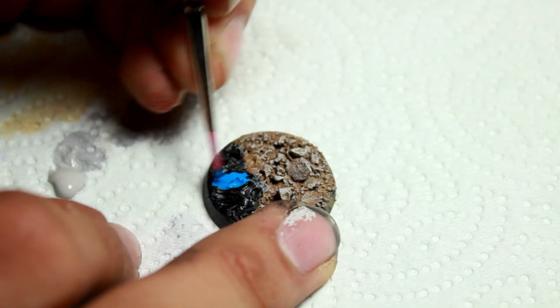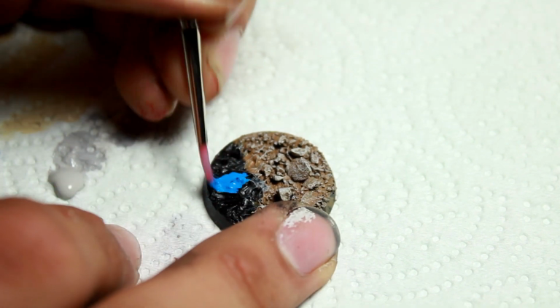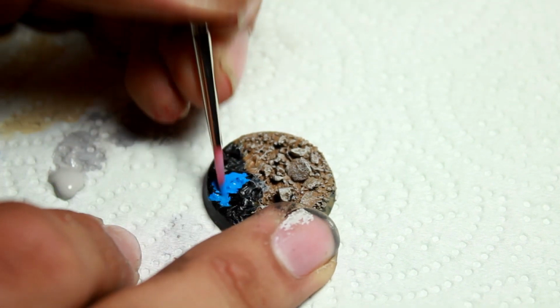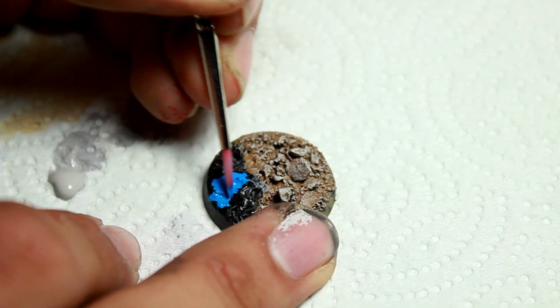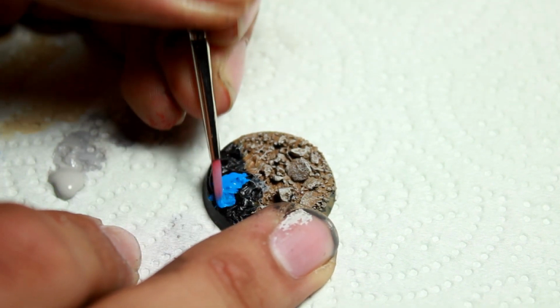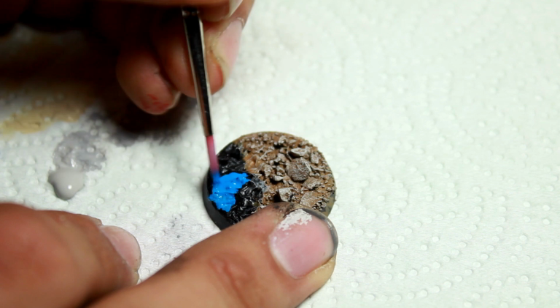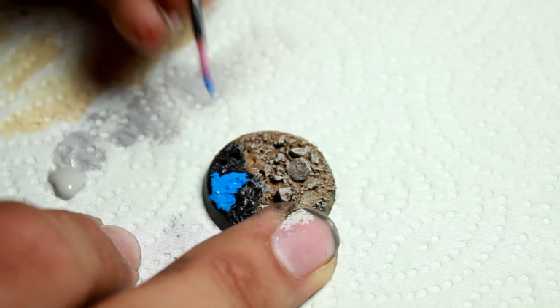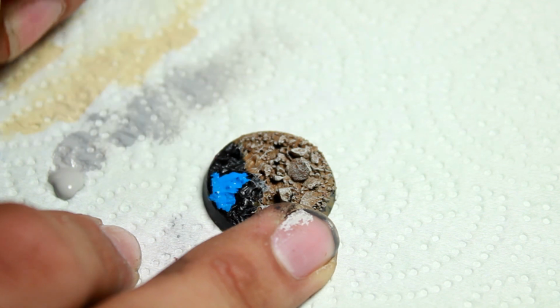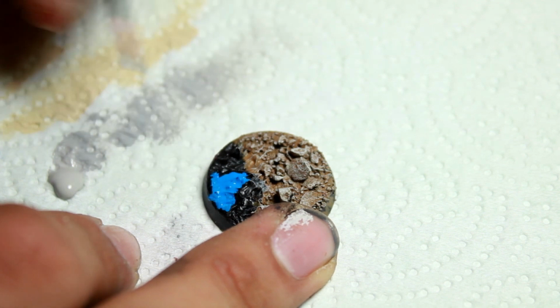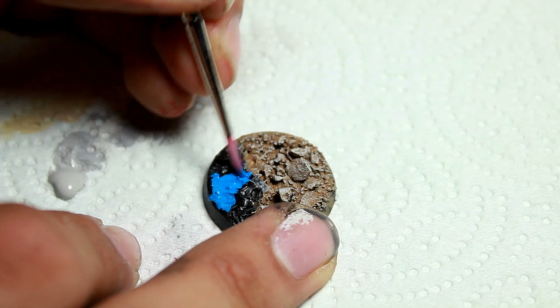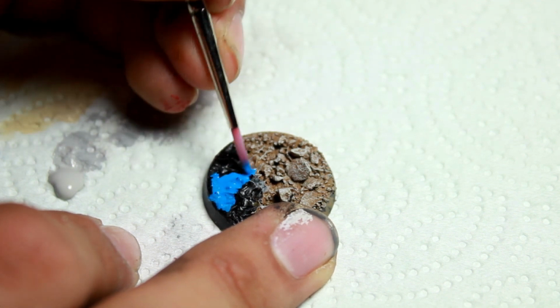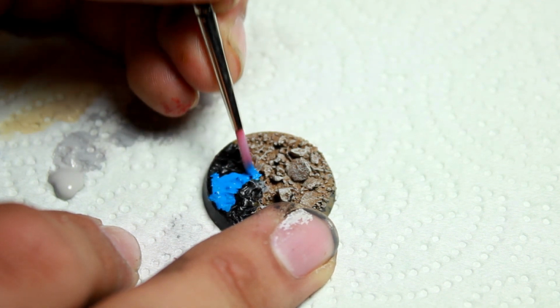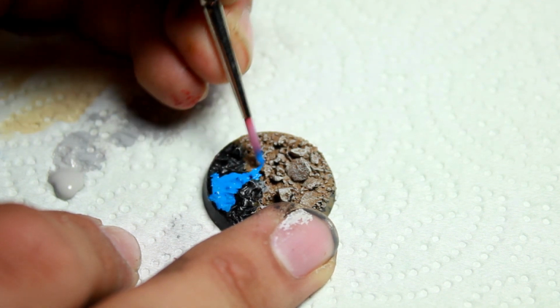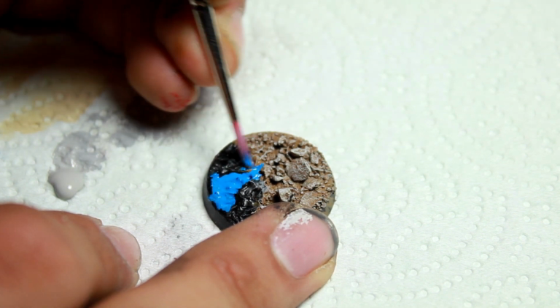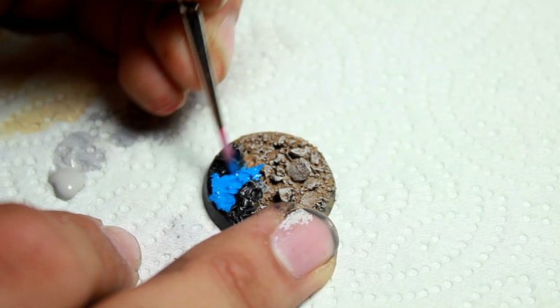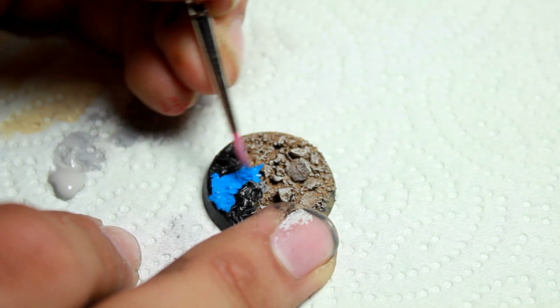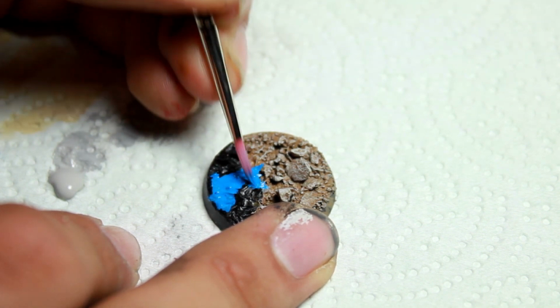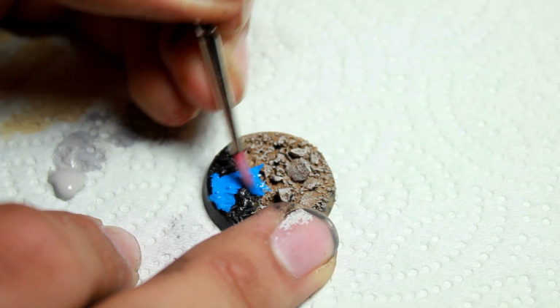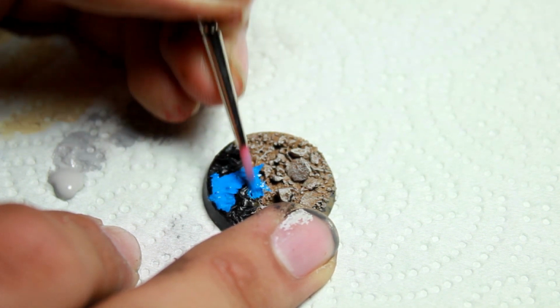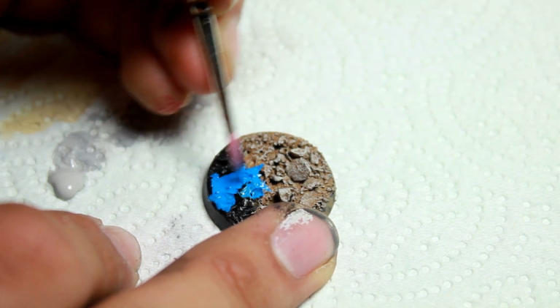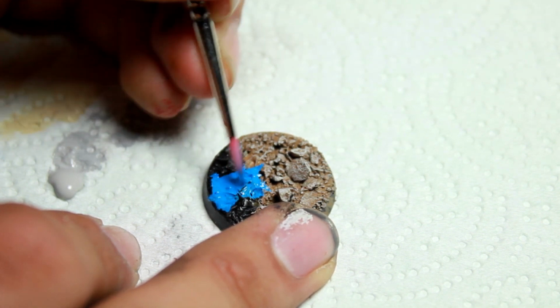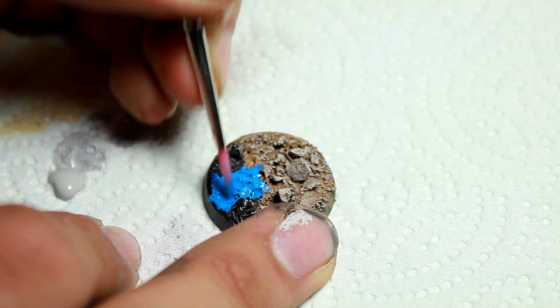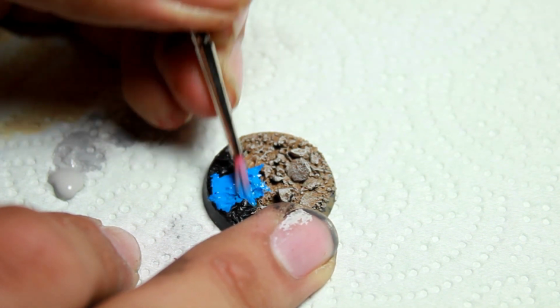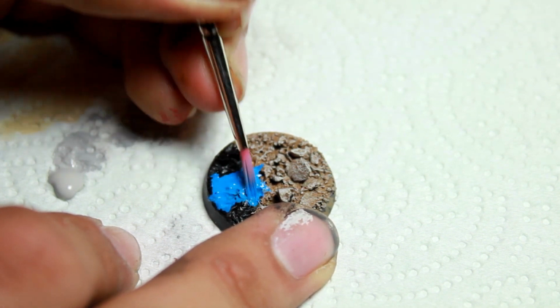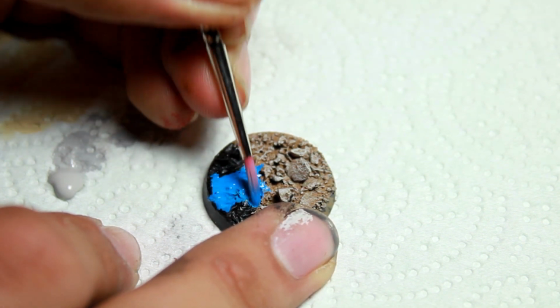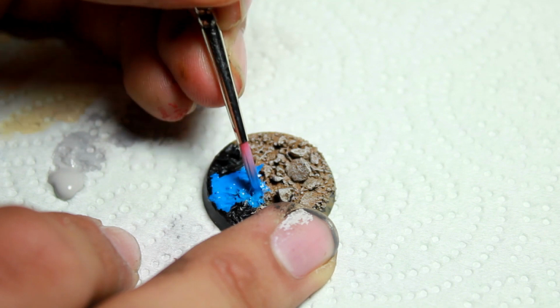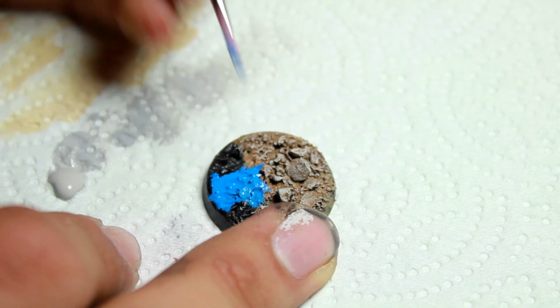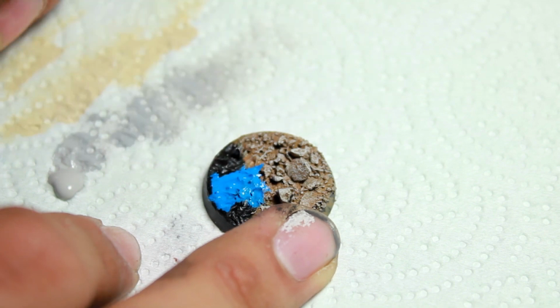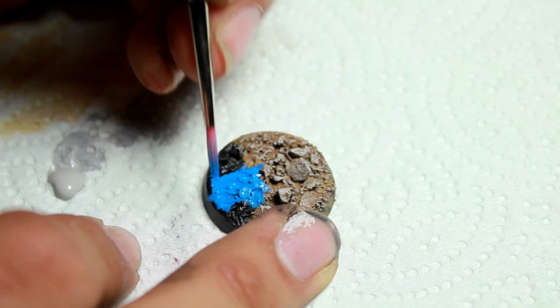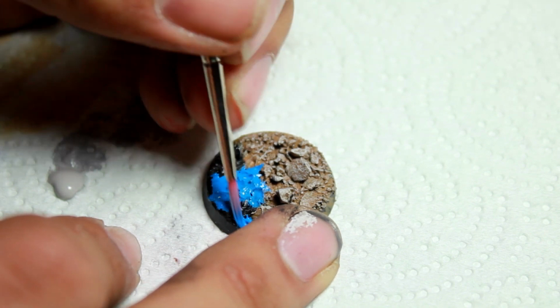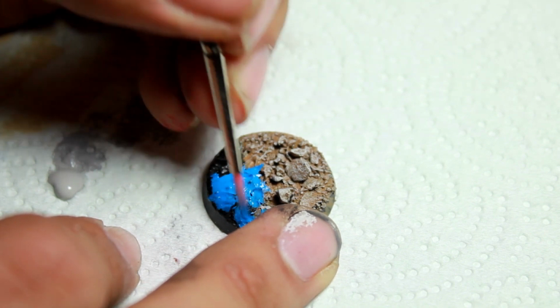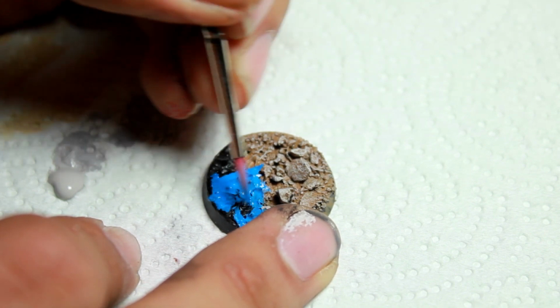Then I began painting the water portions with Vallejo Magic Blue. This might take two coats just because it's going over black.